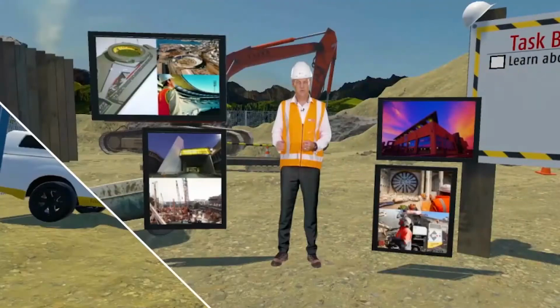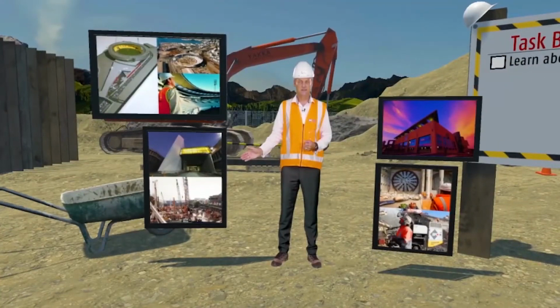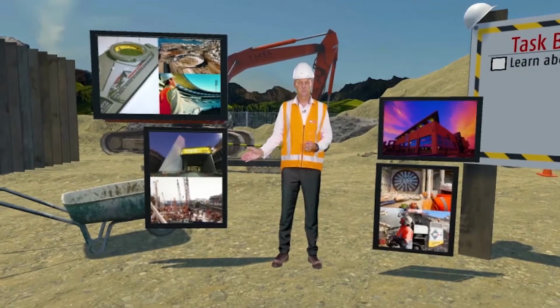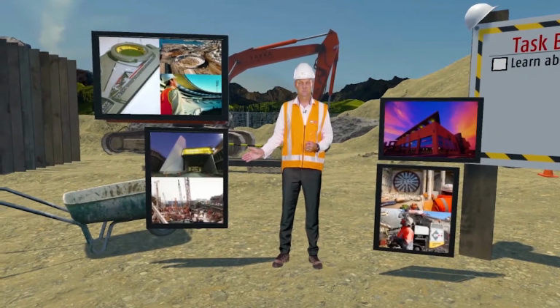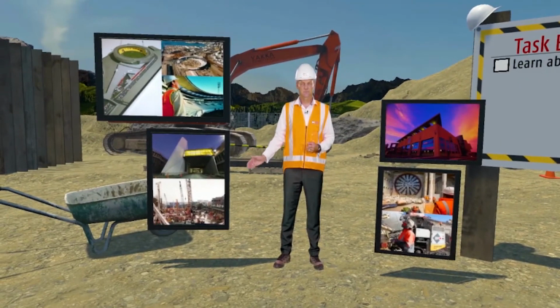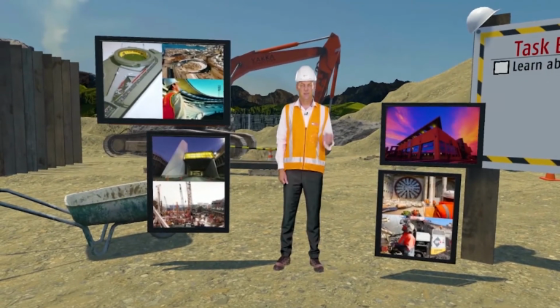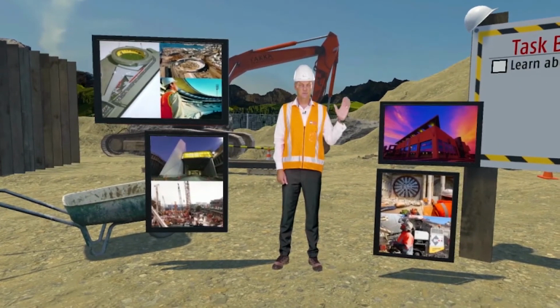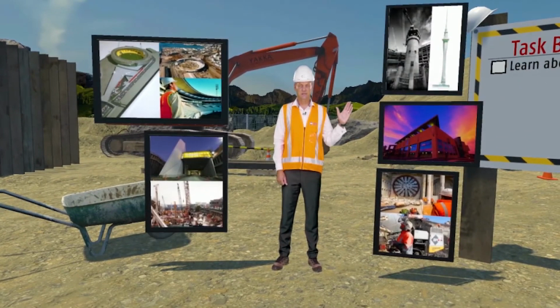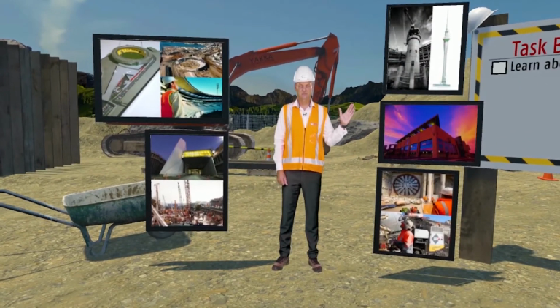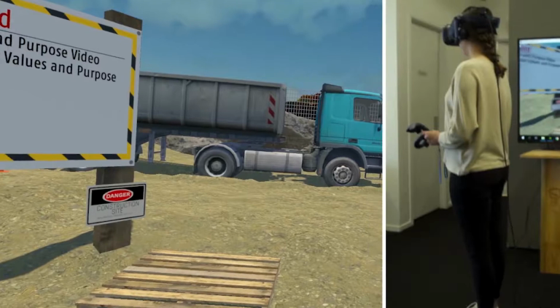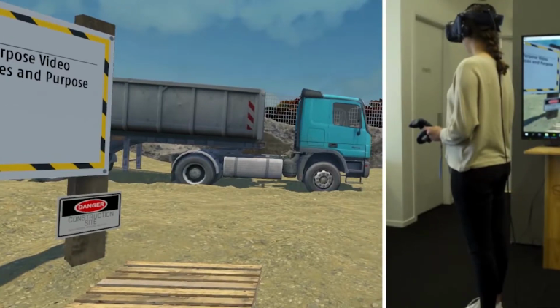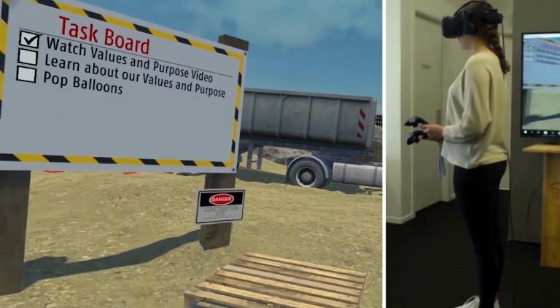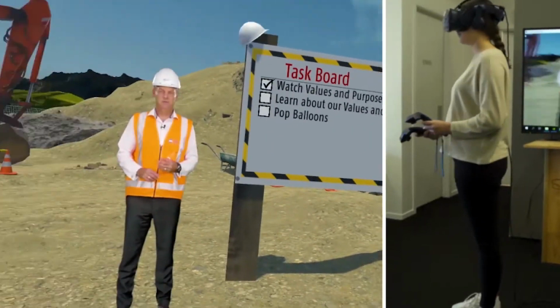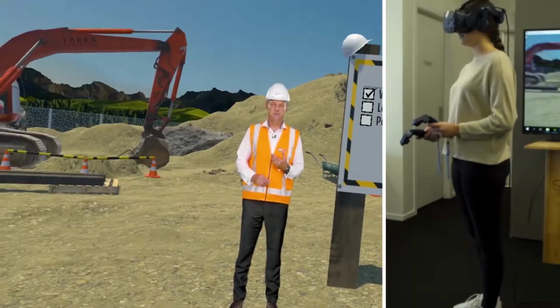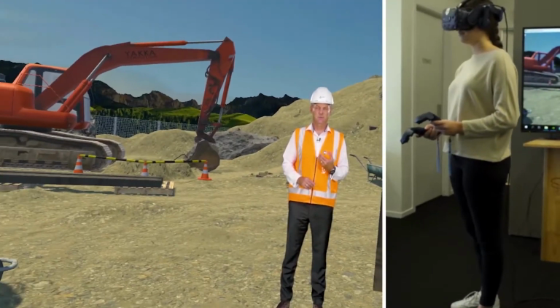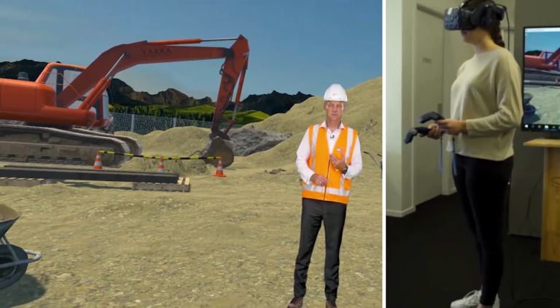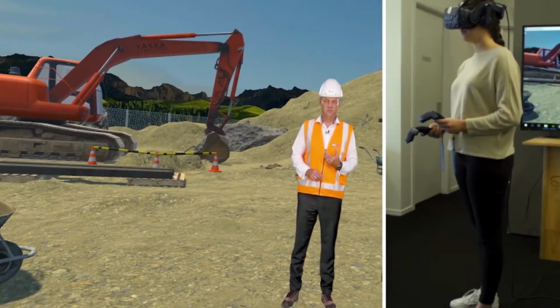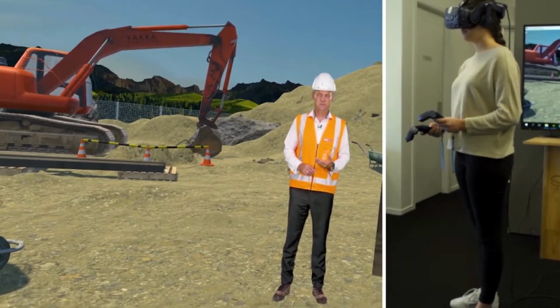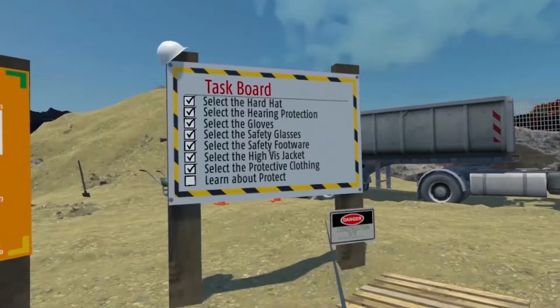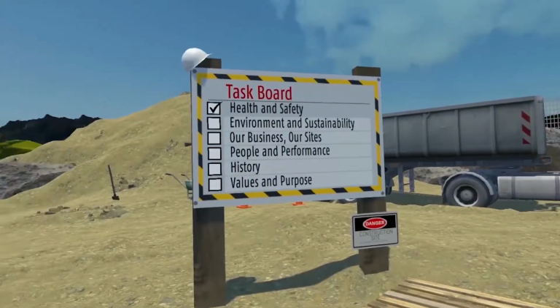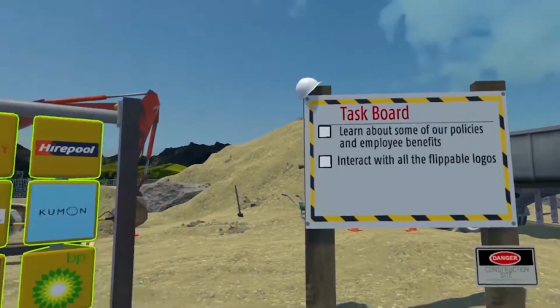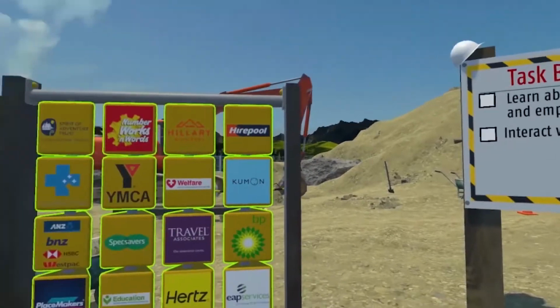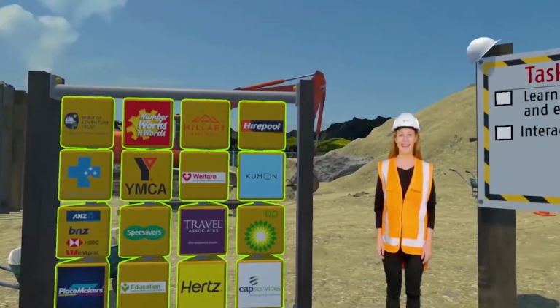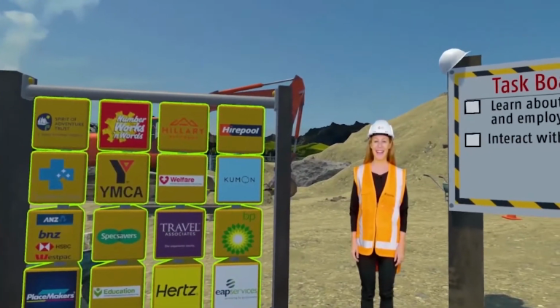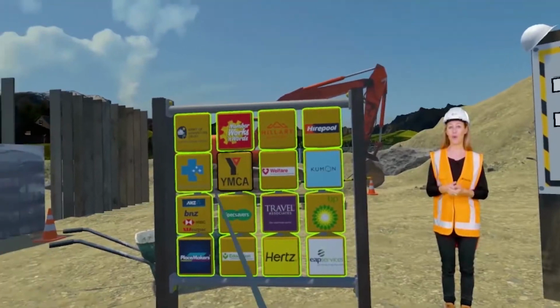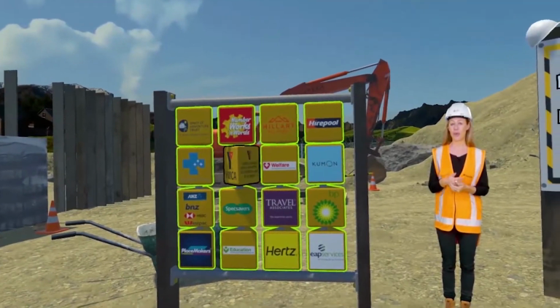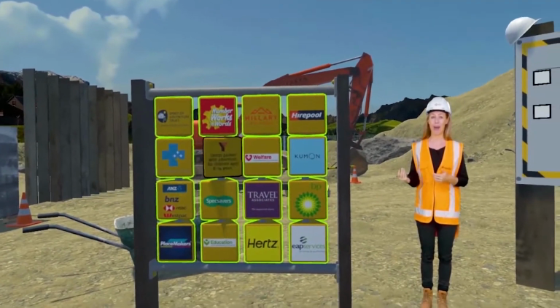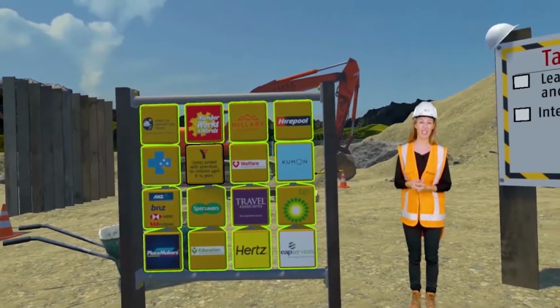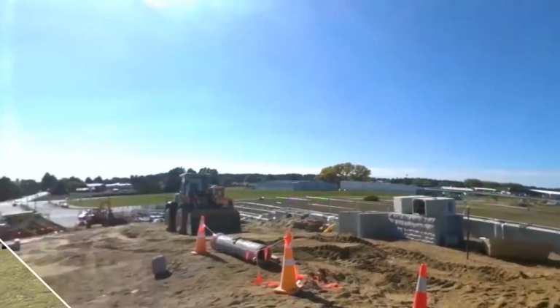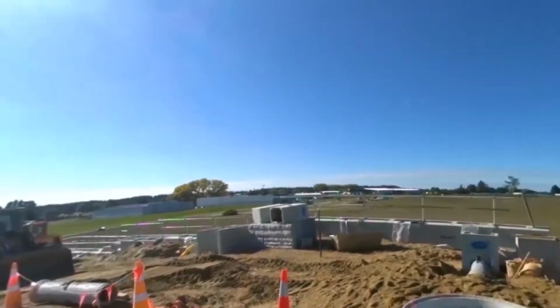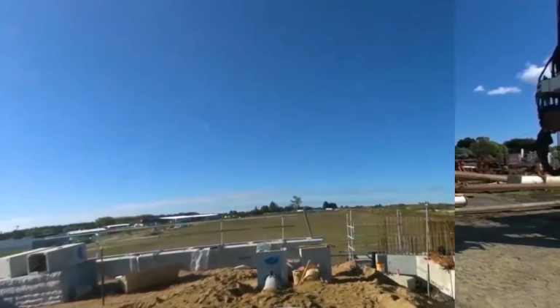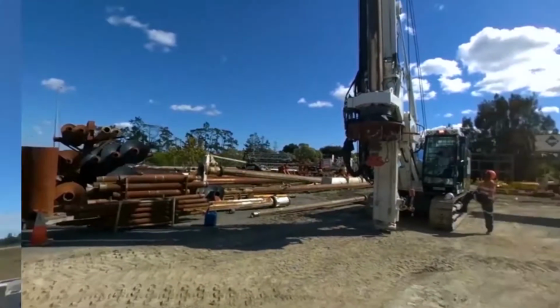The VR simulator introduces you to key members of staff and provides a unique hands-on job induction experience. The experience allows new staff to visit sites, meet people, and become educated on what makes Brian Perry Civil tick.